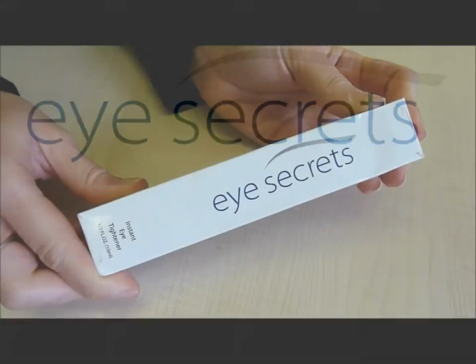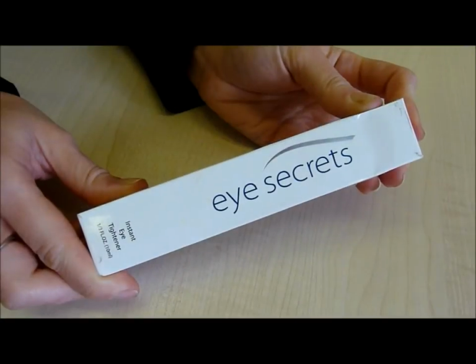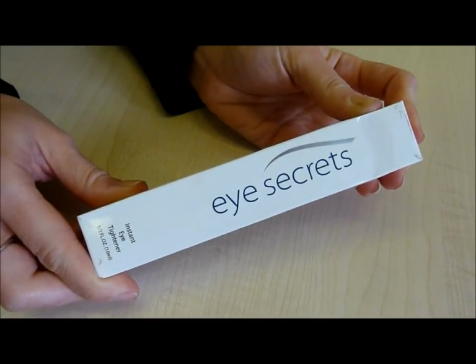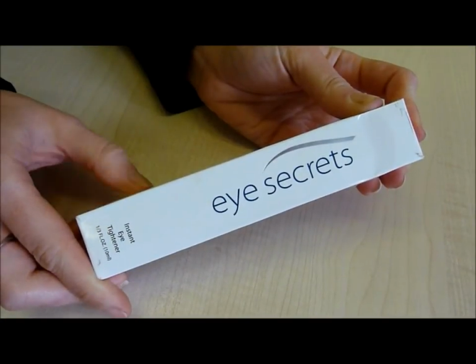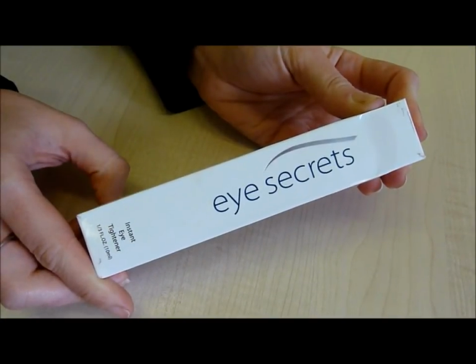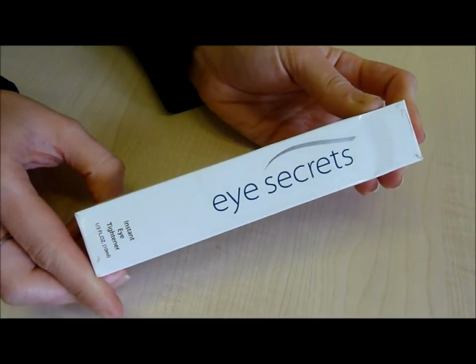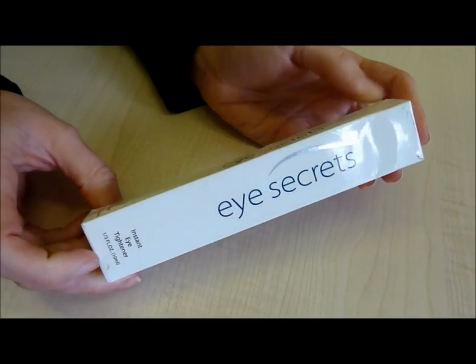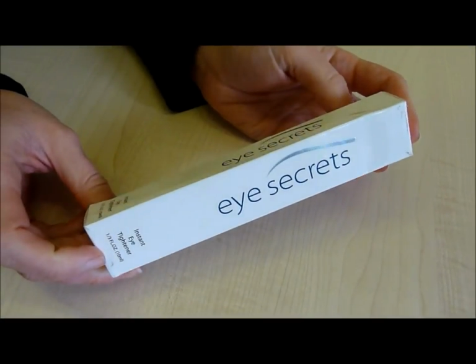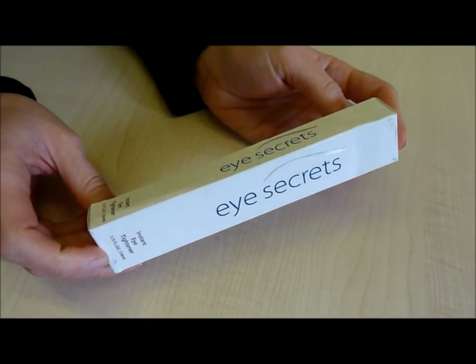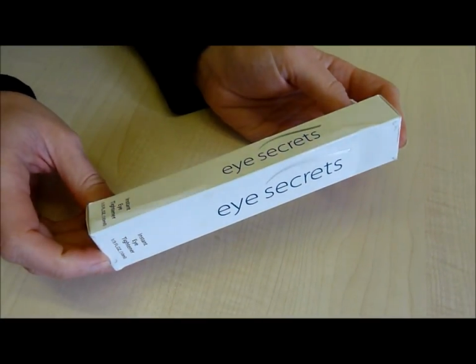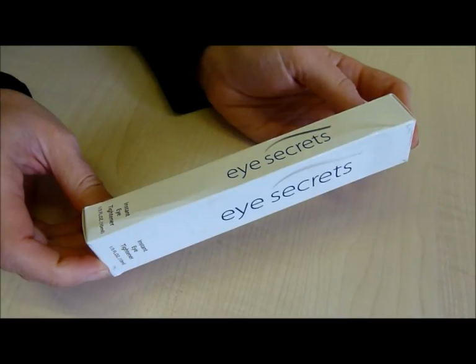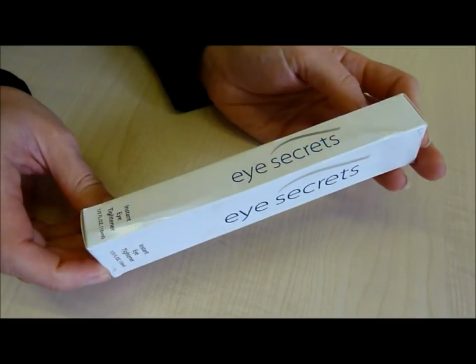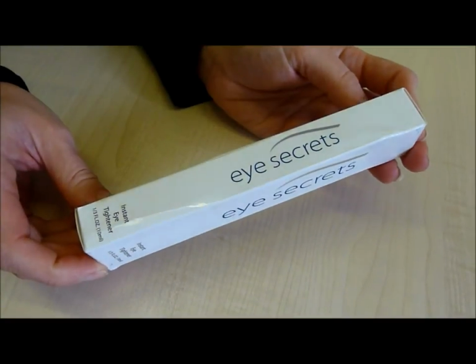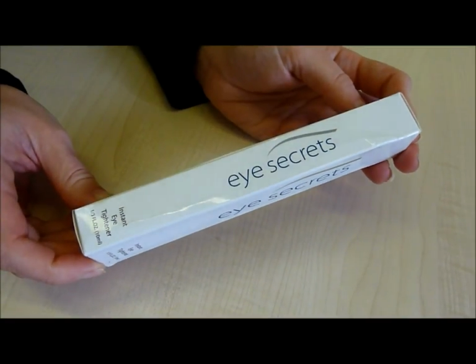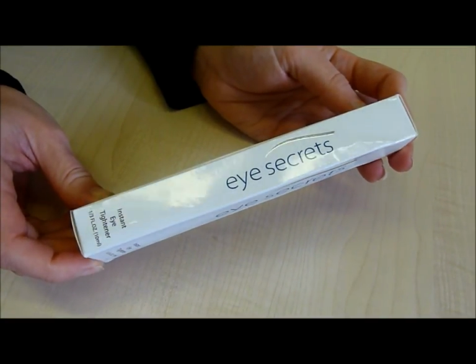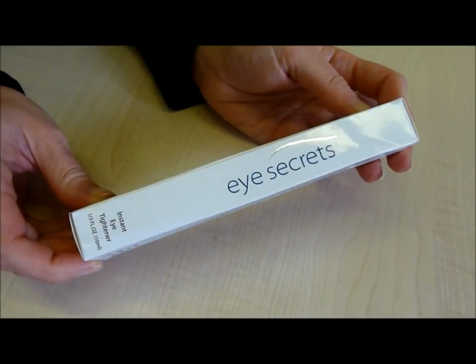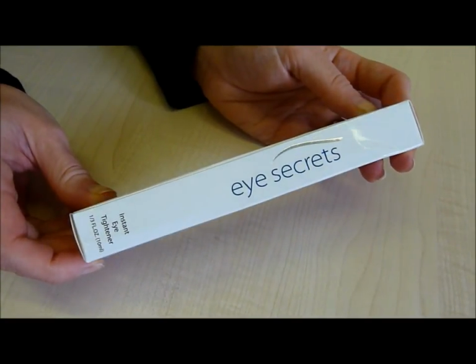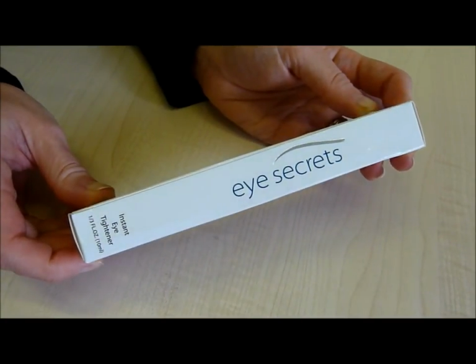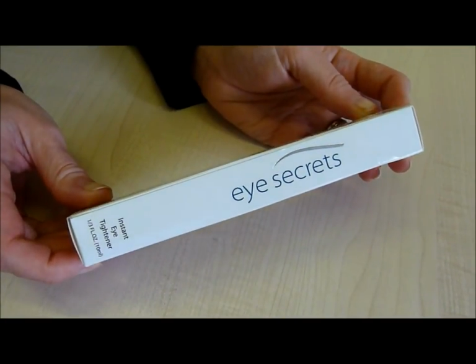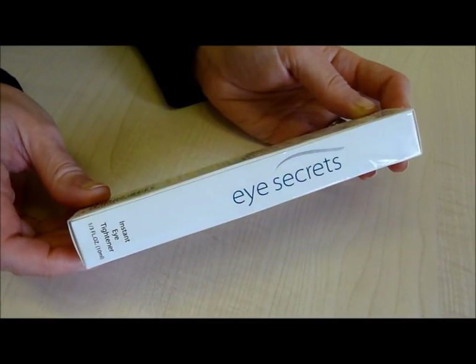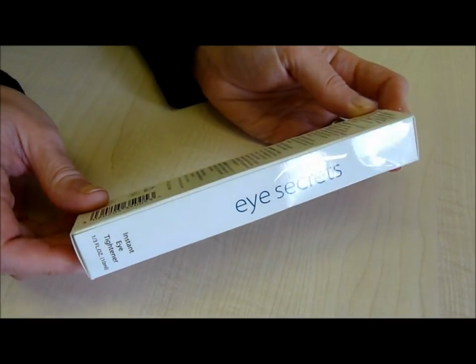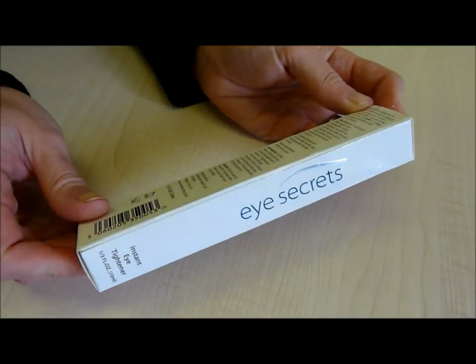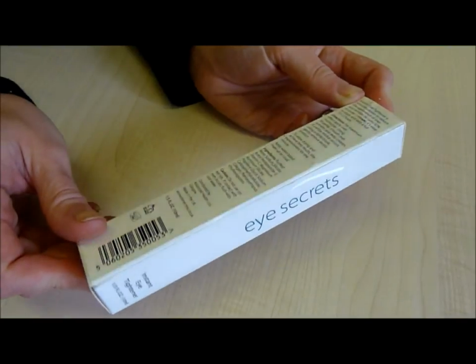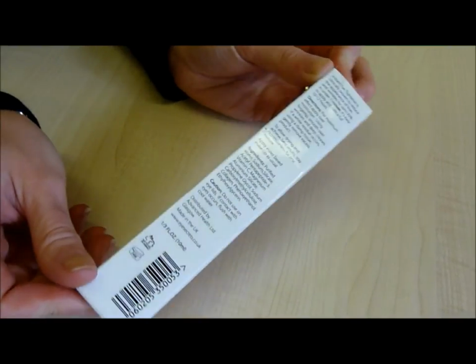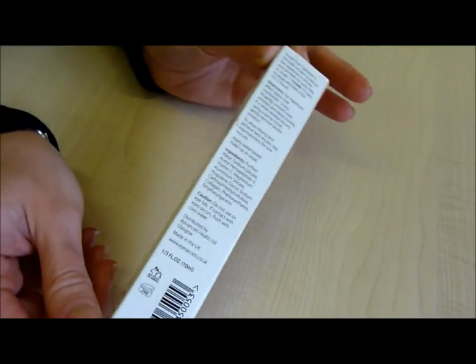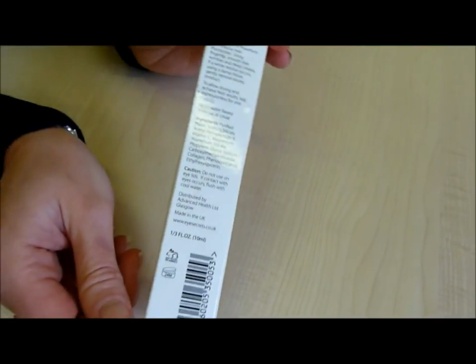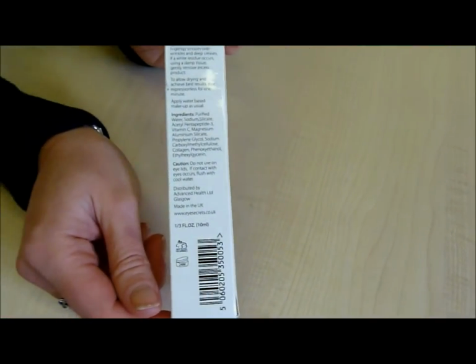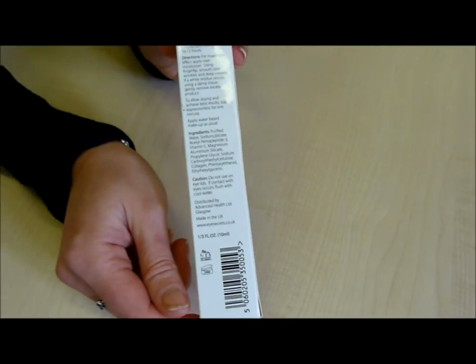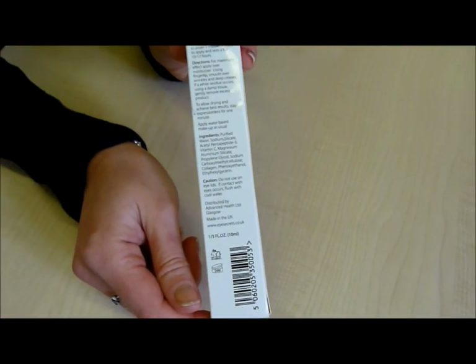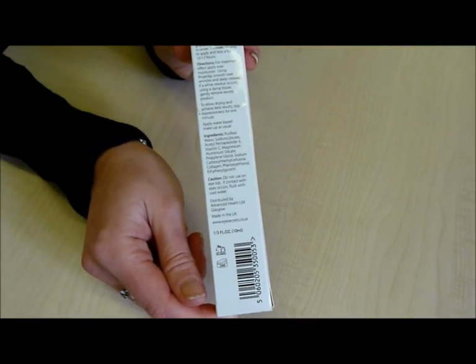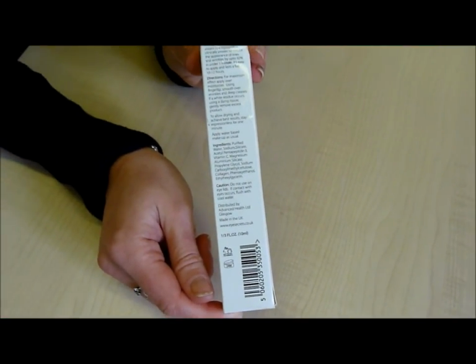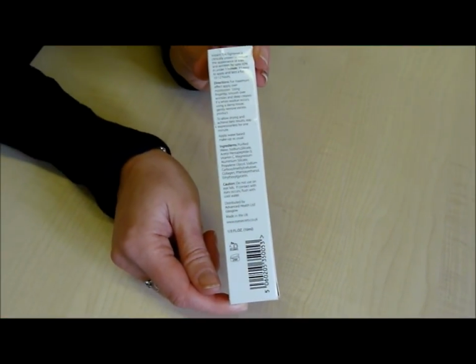Unfortunately, many of us suffer from those dark bags under our eyes and the majority of us want them to go away. Whilst plastic surgery is an option, it is also very expensive and can be very dangerous. This is one of the main reasons Eye Secrets has developed their Eye Tightener product.